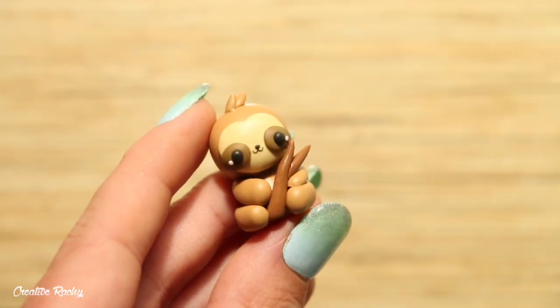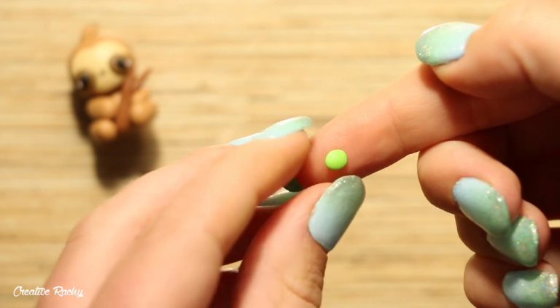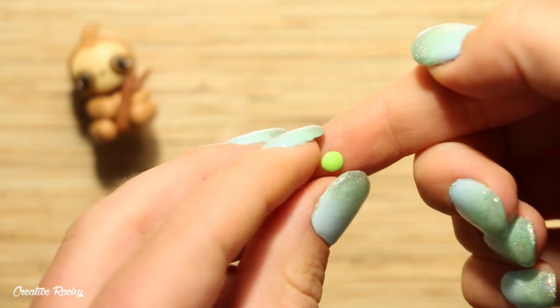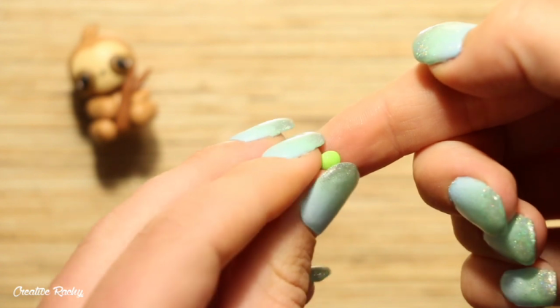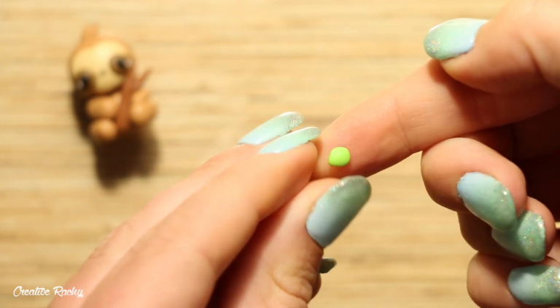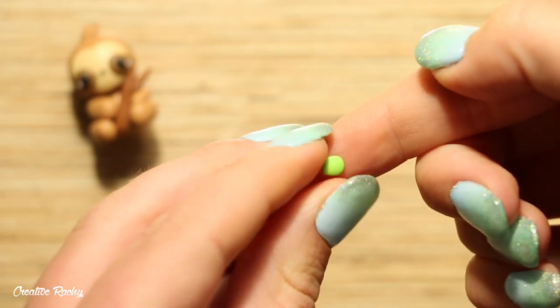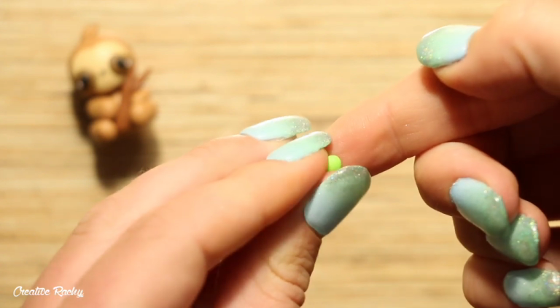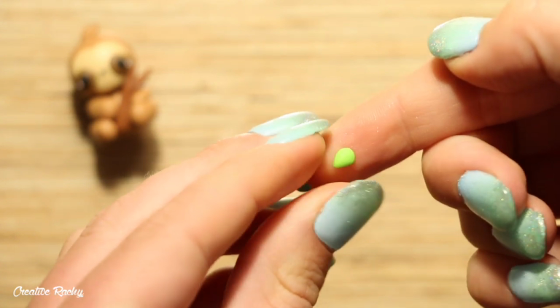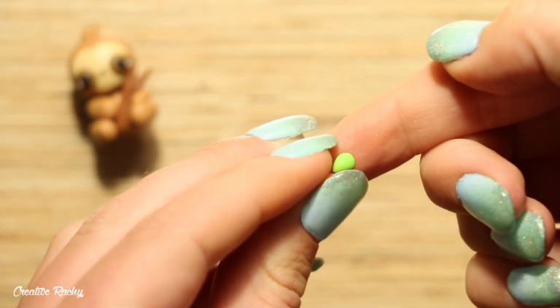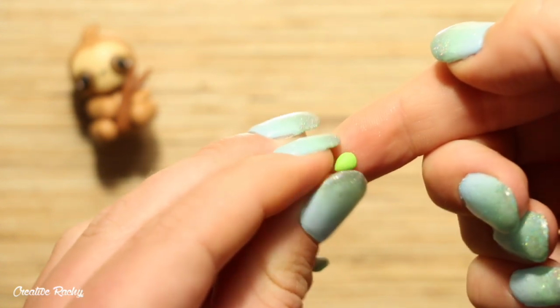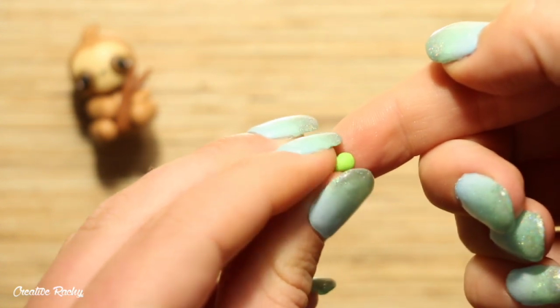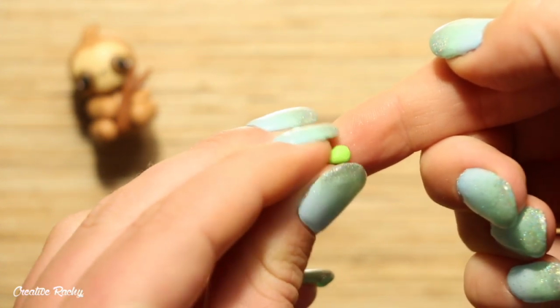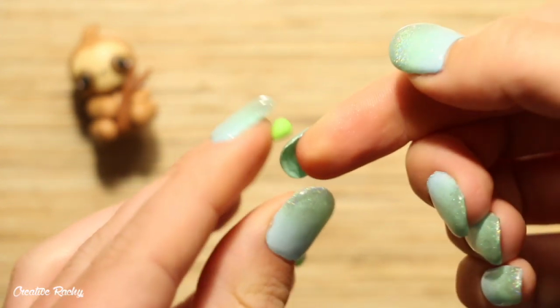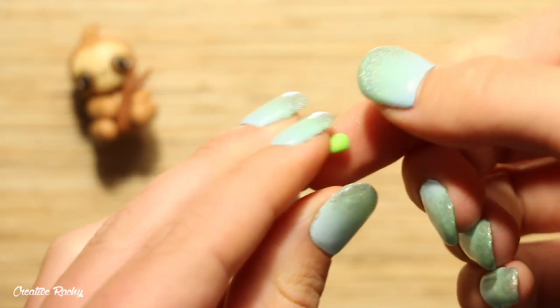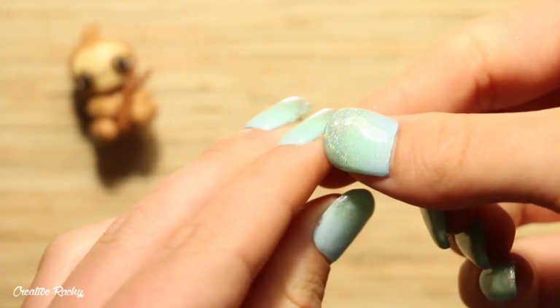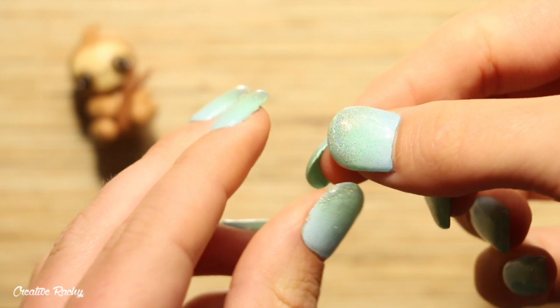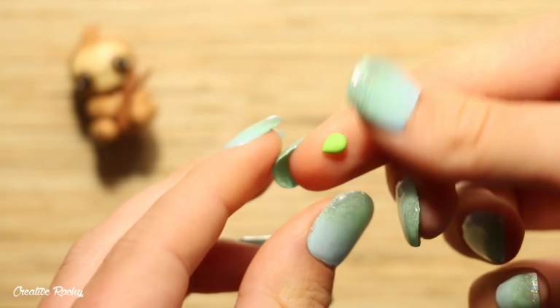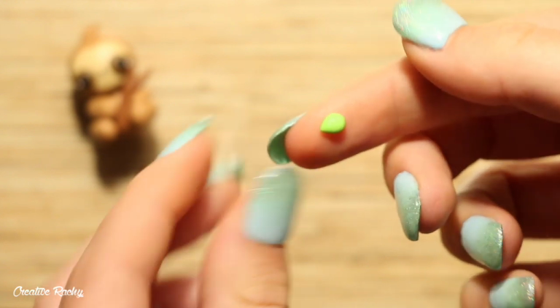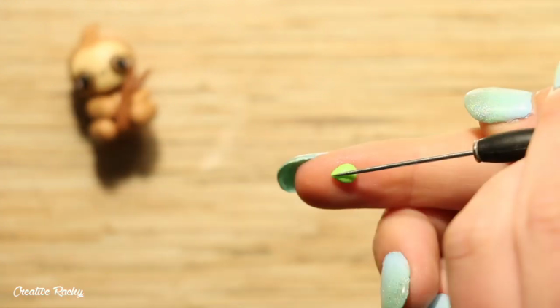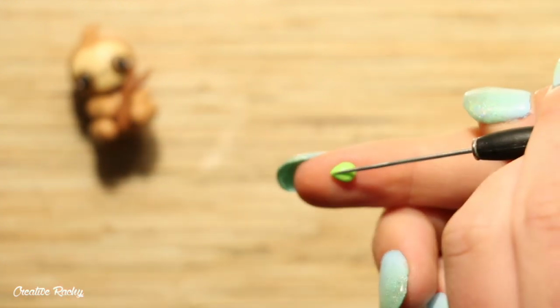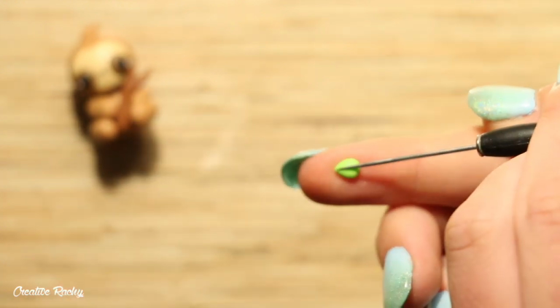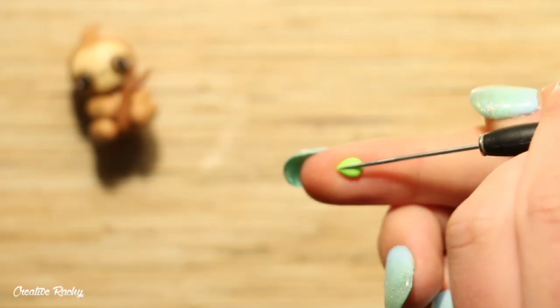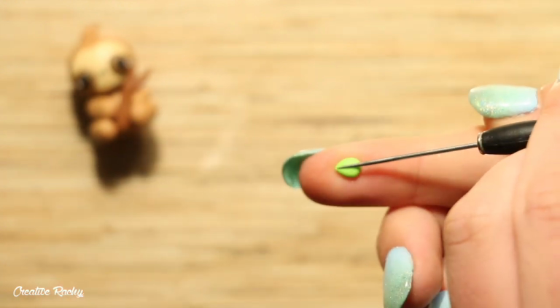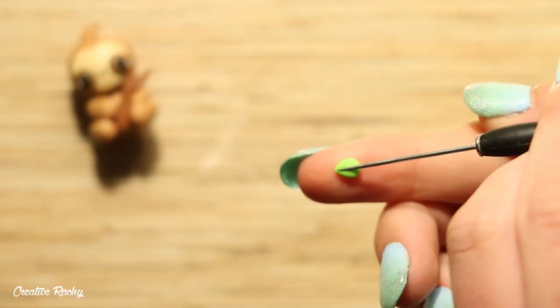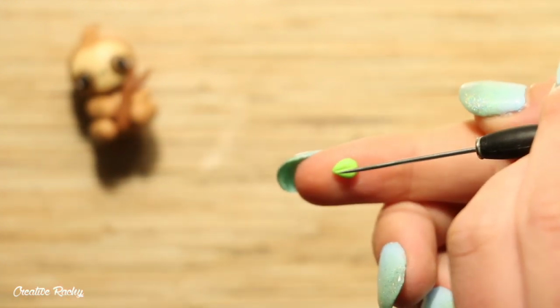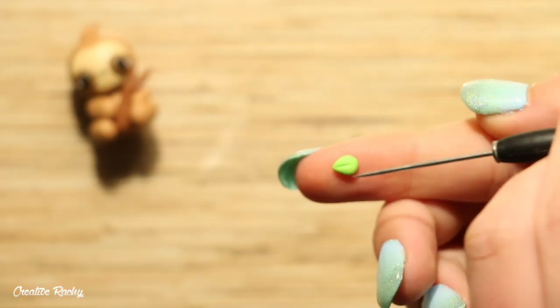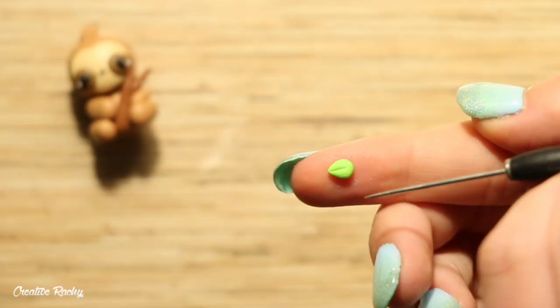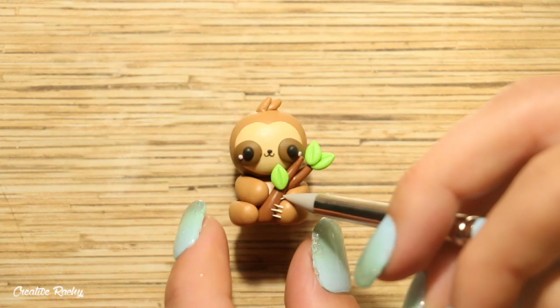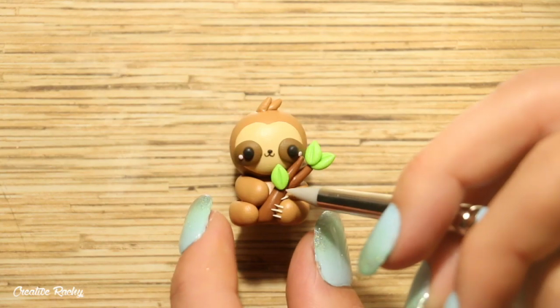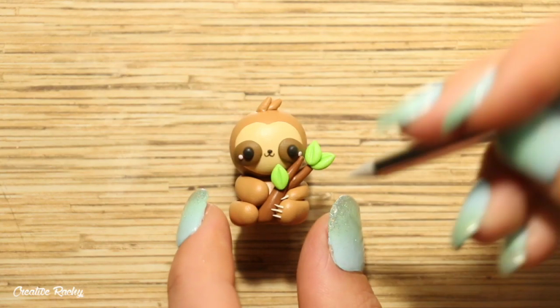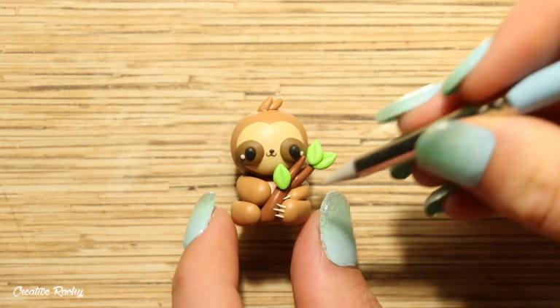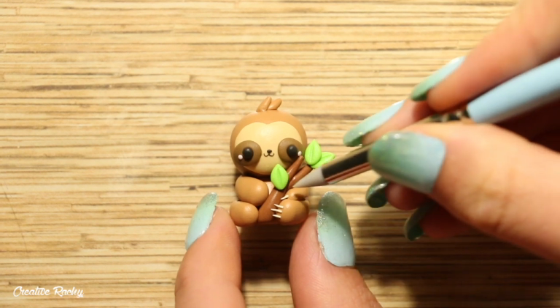To make the leaves, take some green clay and shape them by pinching one side and then adding an indent with your needle tool straight down the middle. Then add these onto the branch where you would like them.